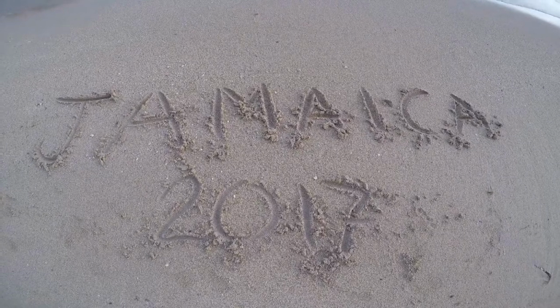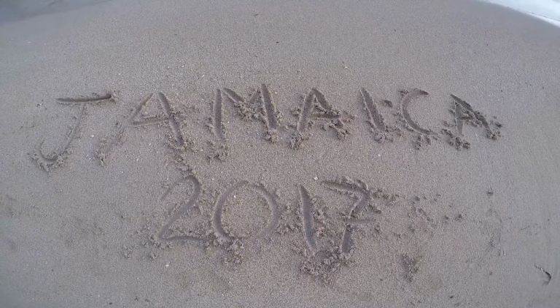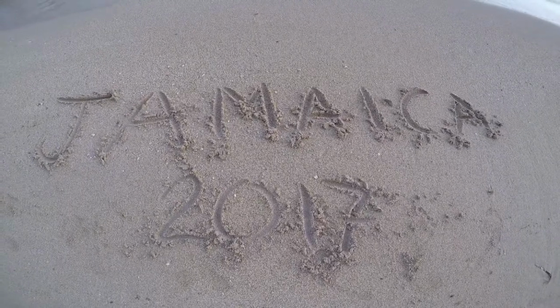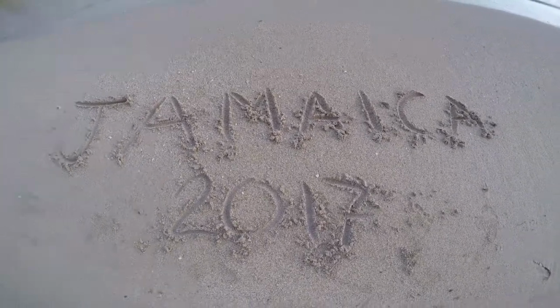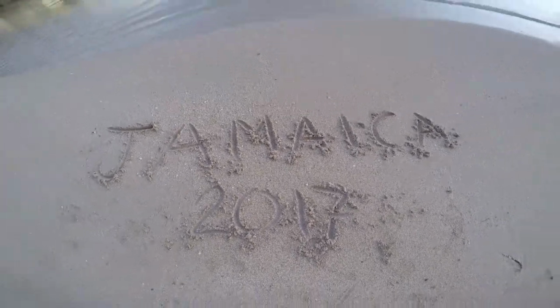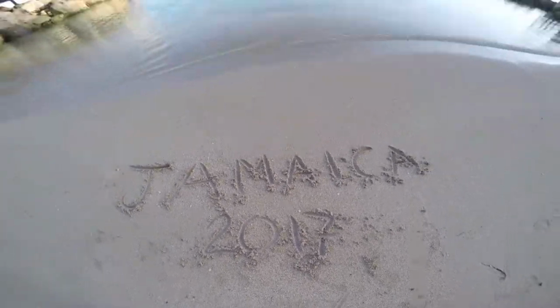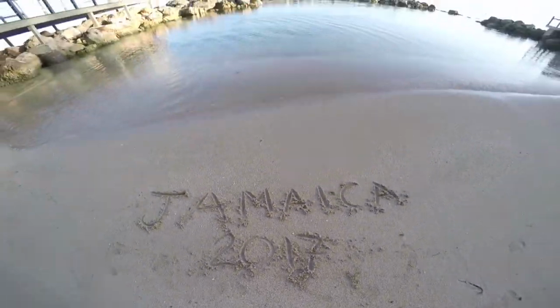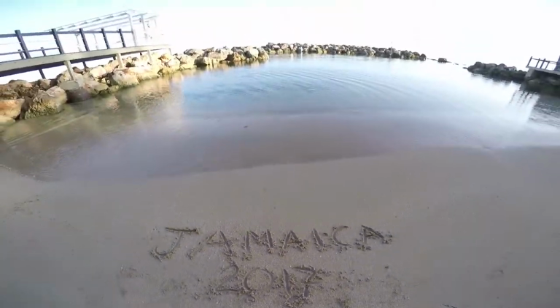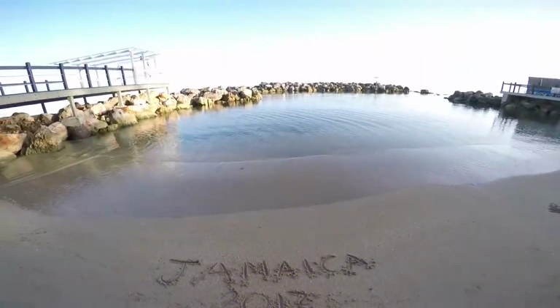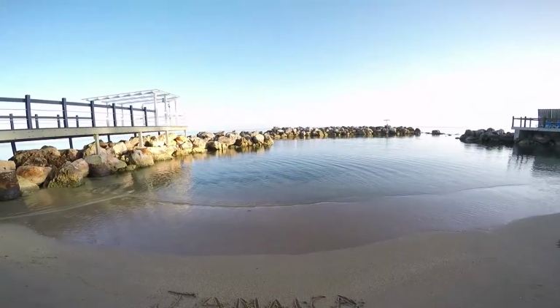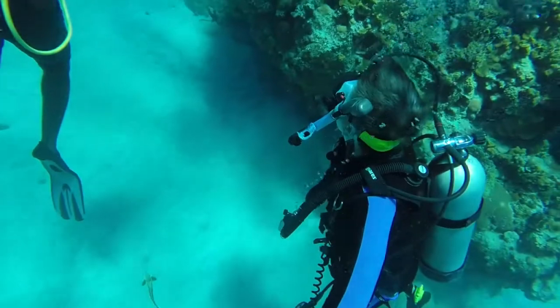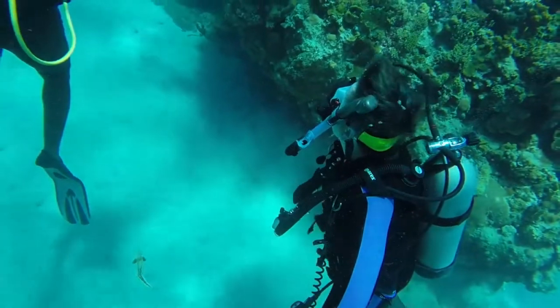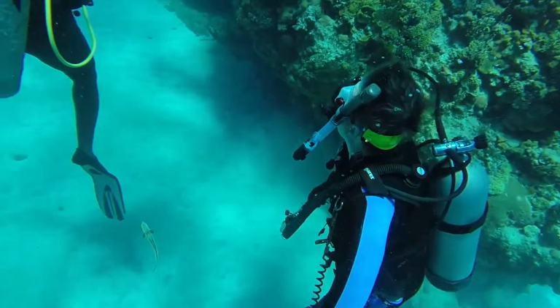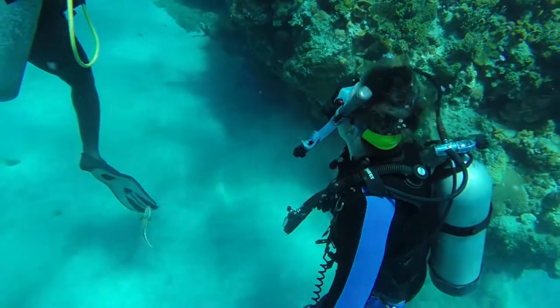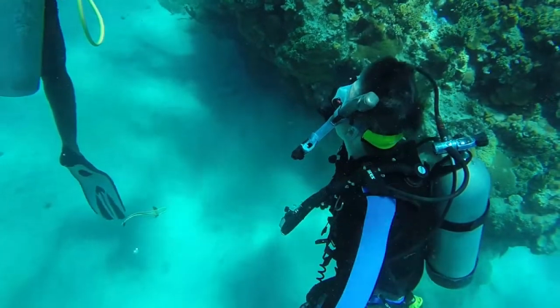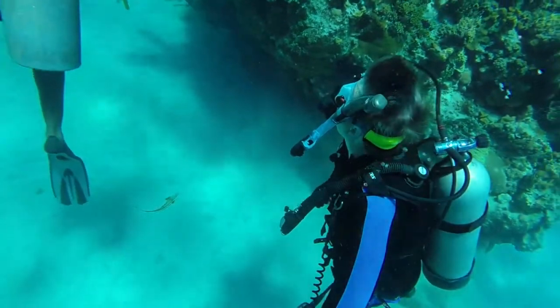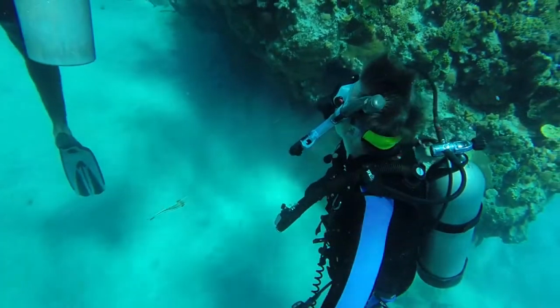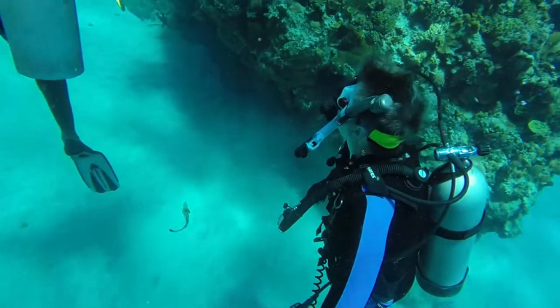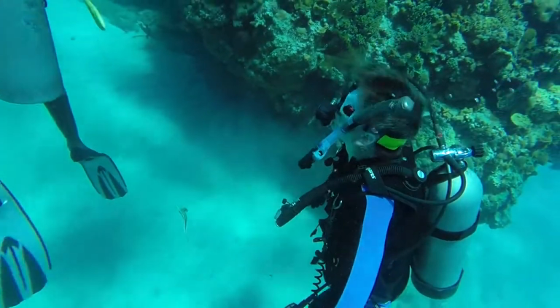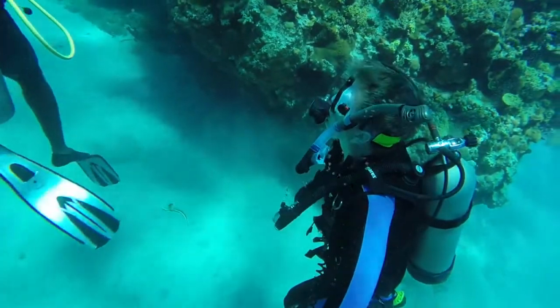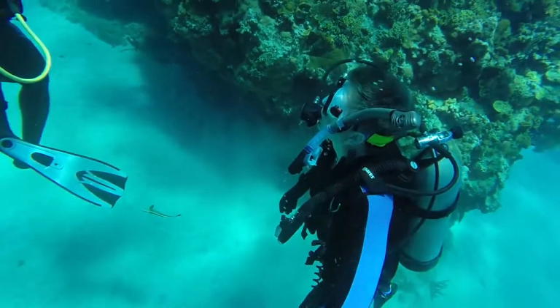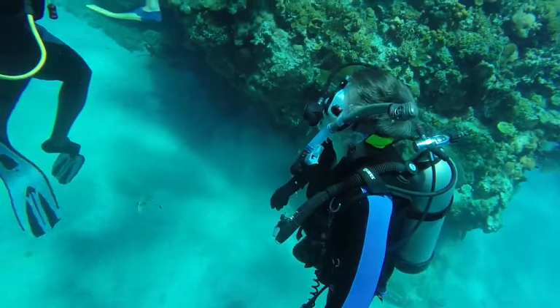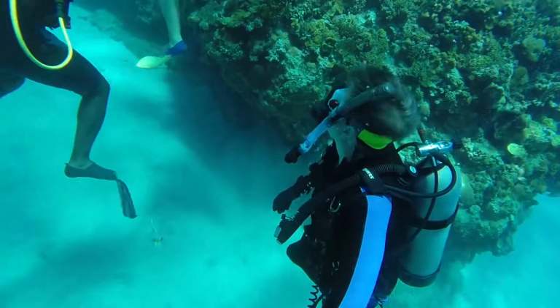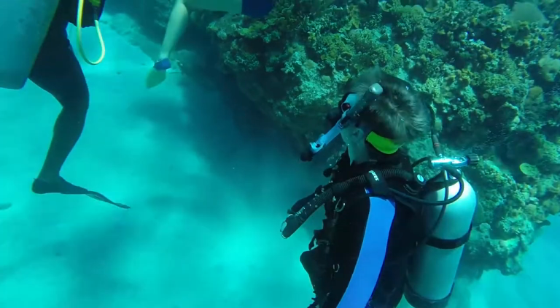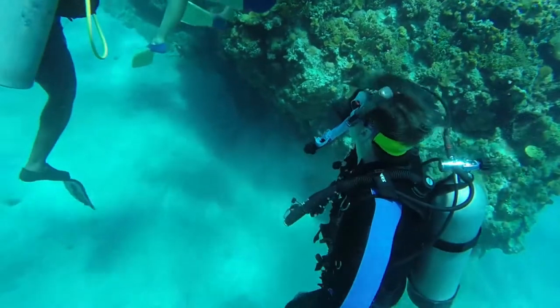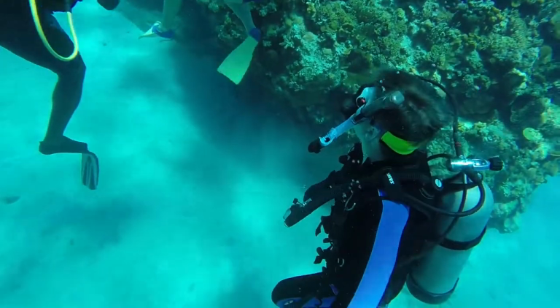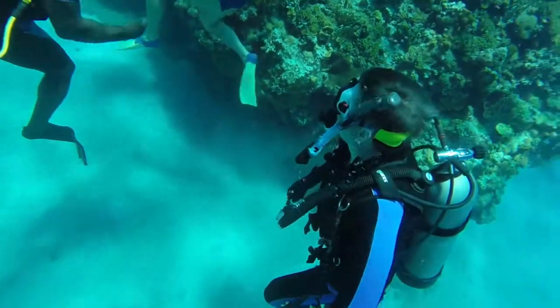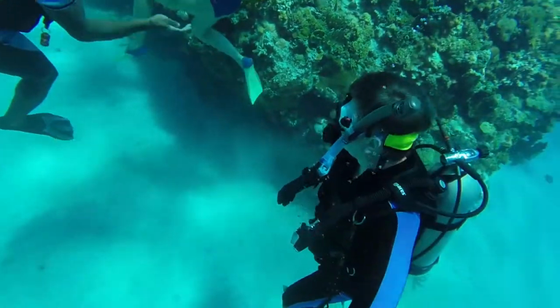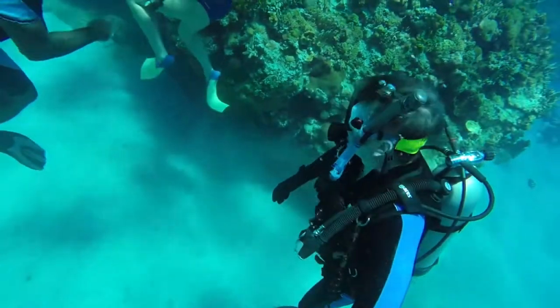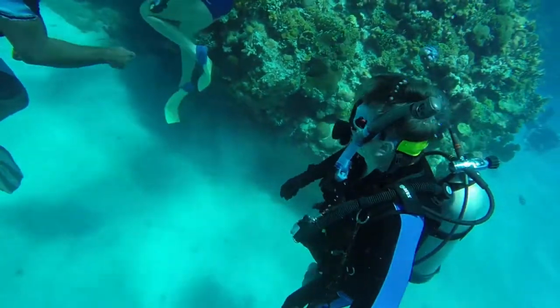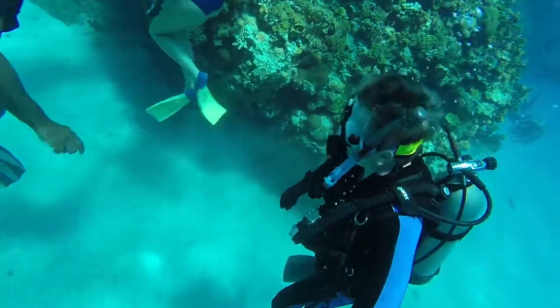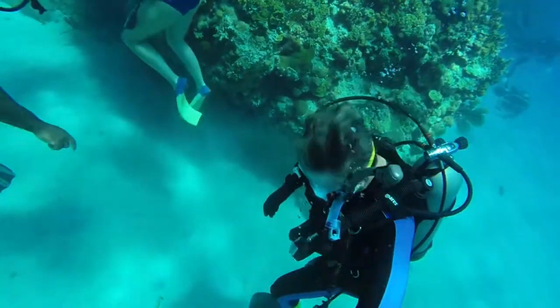I've got a lot of dives in Jamaica, and I've never seen this thing called a remora. When you see pictures or video of sharks and turtles swimming around, a lot of times there are remoras suctioned cup to them. They've got these little flat heads.